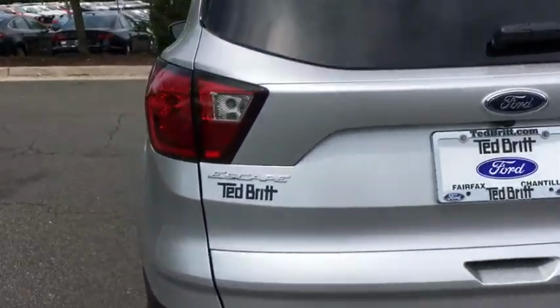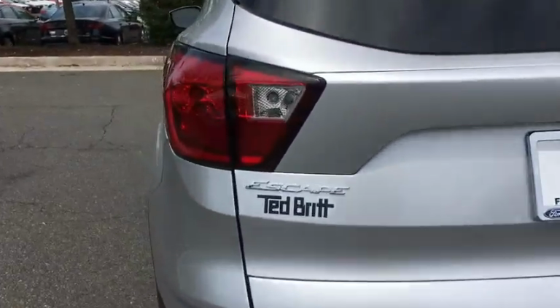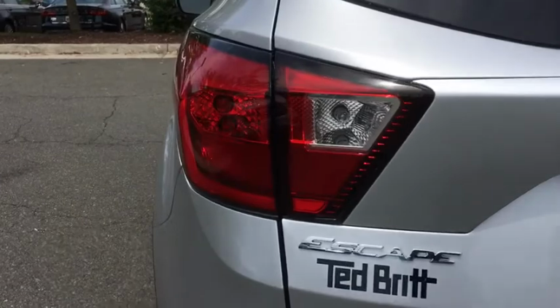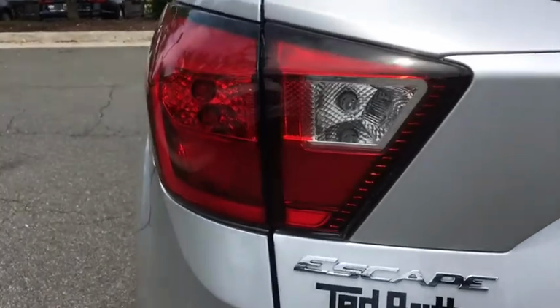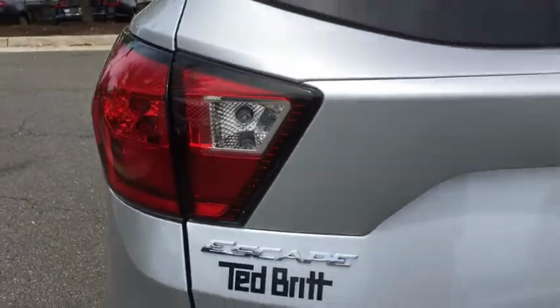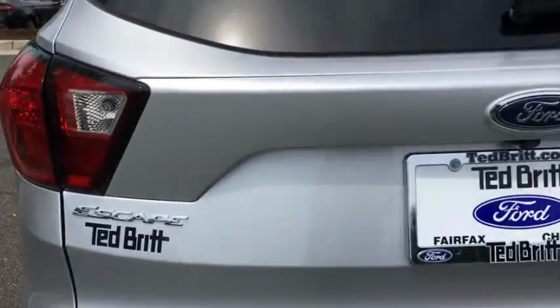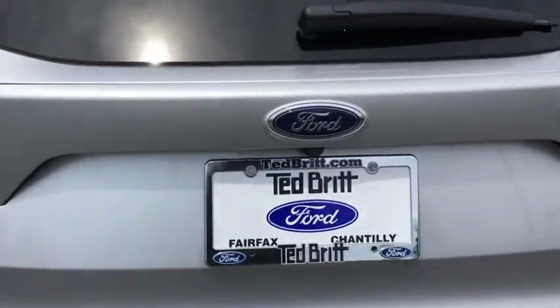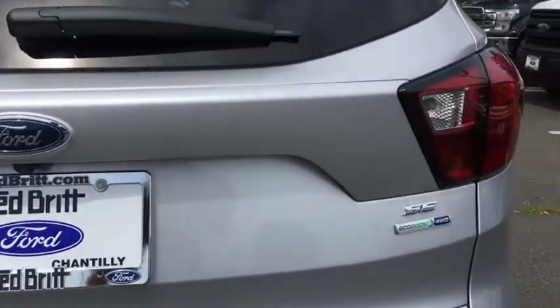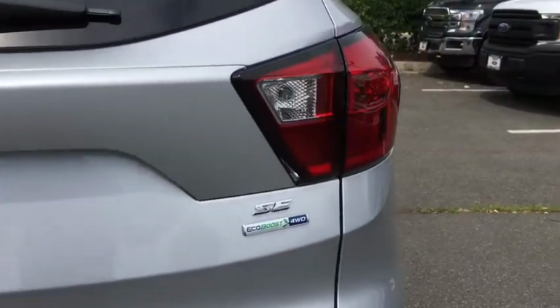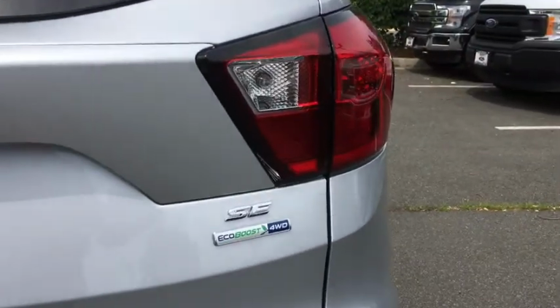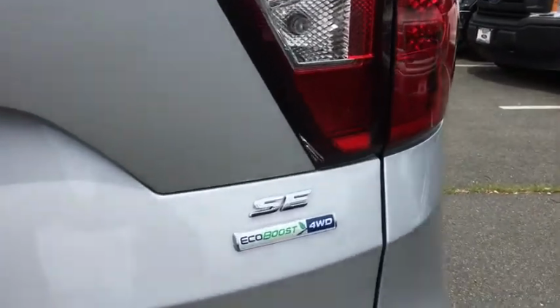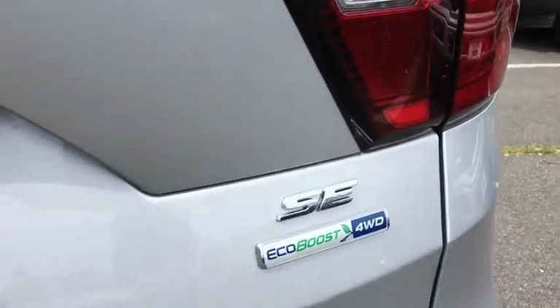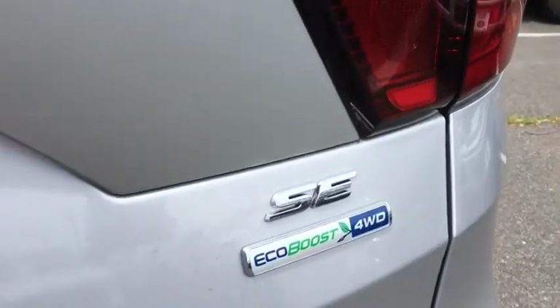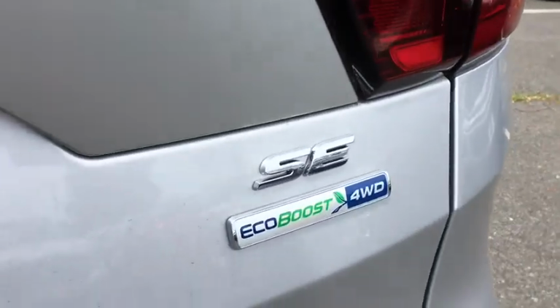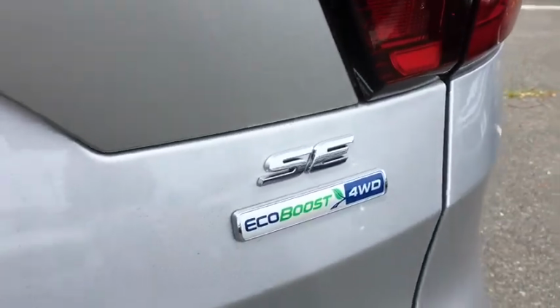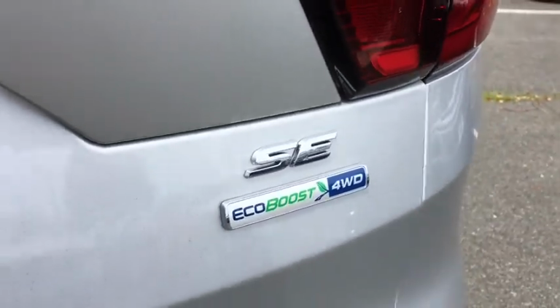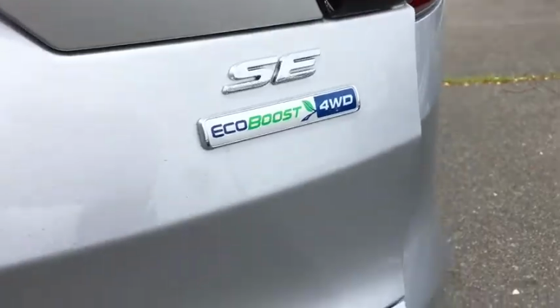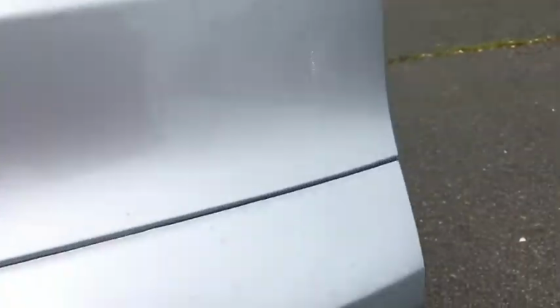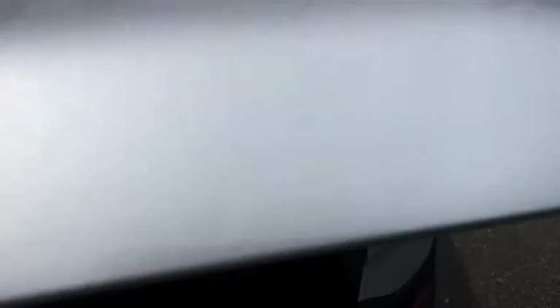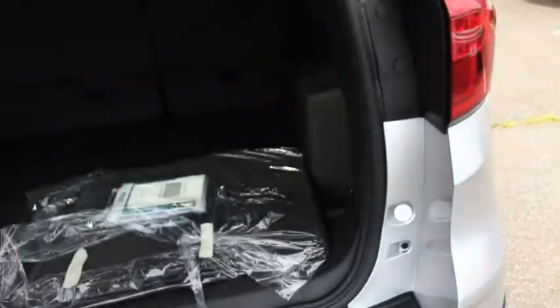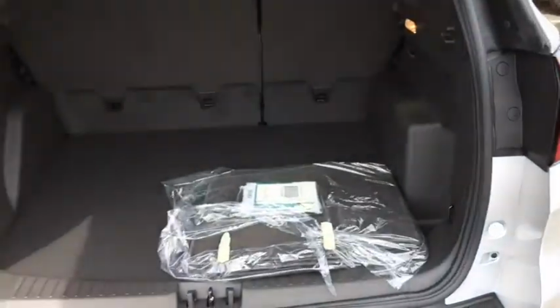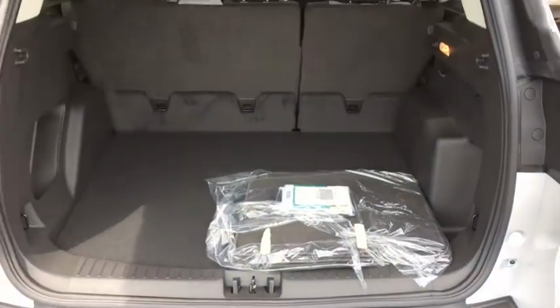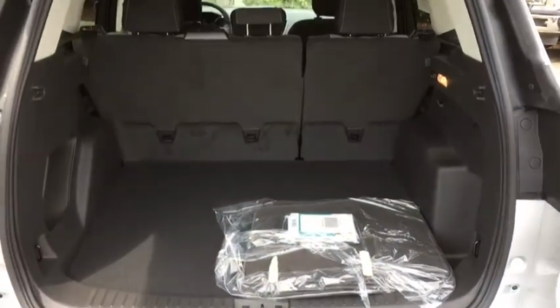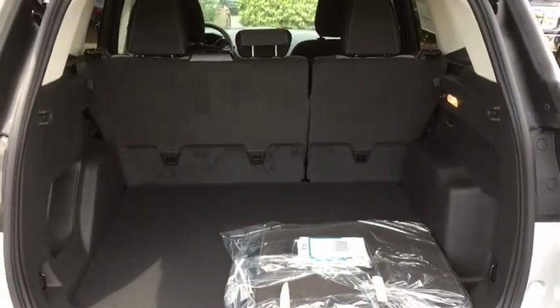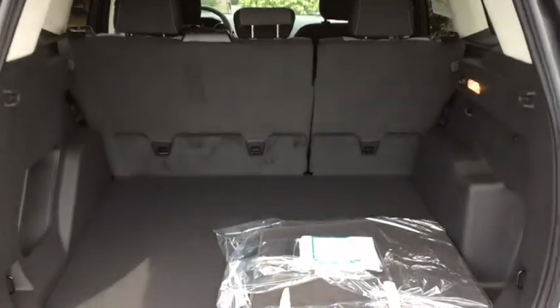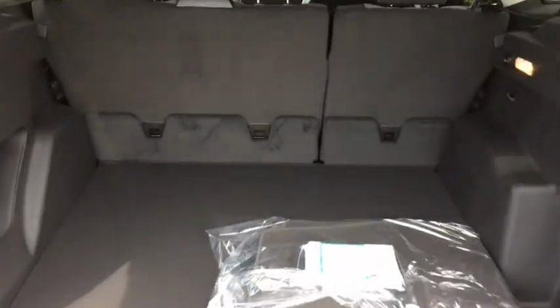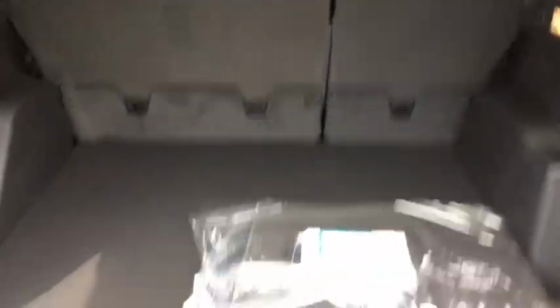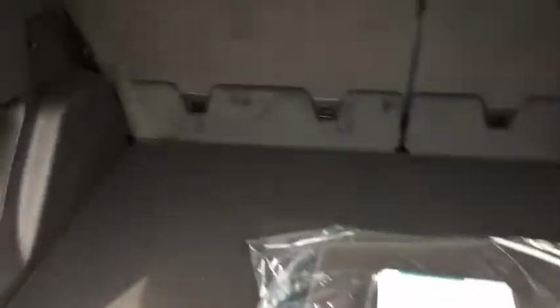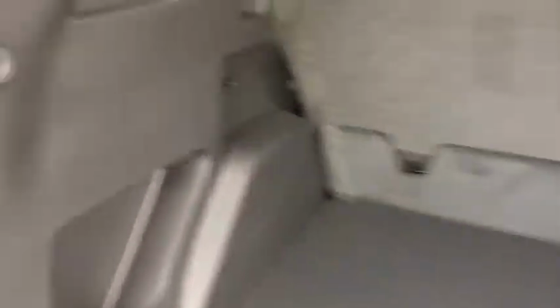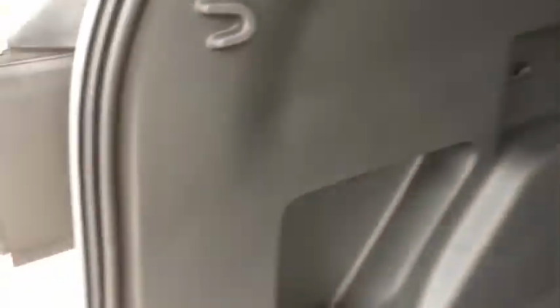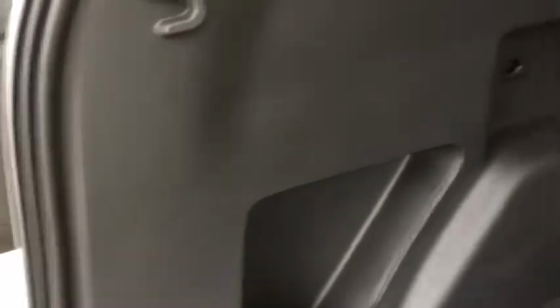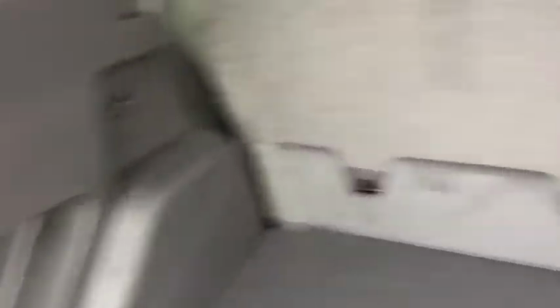Power windows, trip computer, security system, rear window defroster, remote keyless entry, panic alarm, overhead console, brake assist, tachometer, rear window wiper, and front reading lamp.